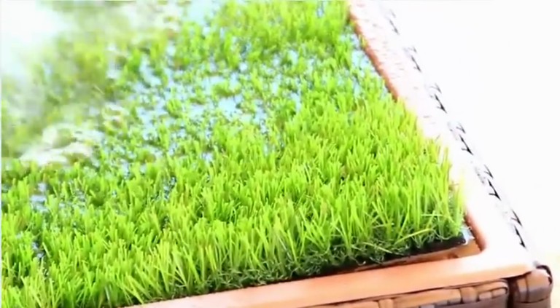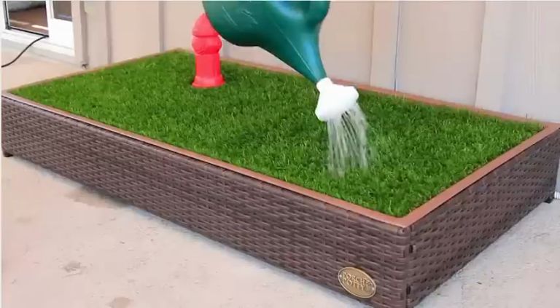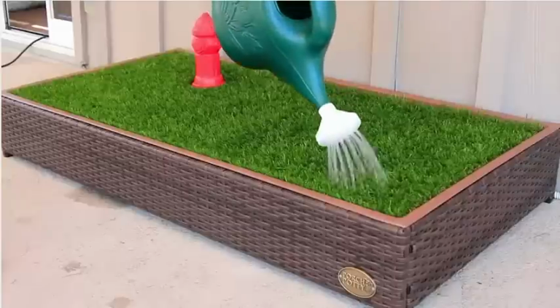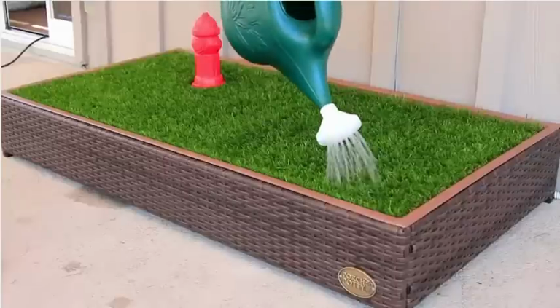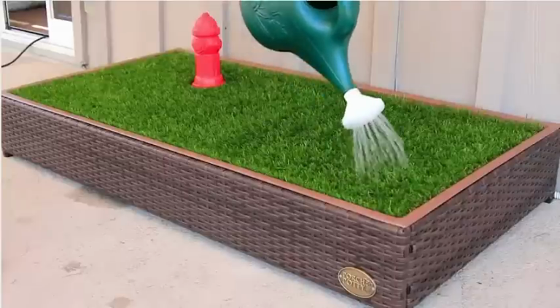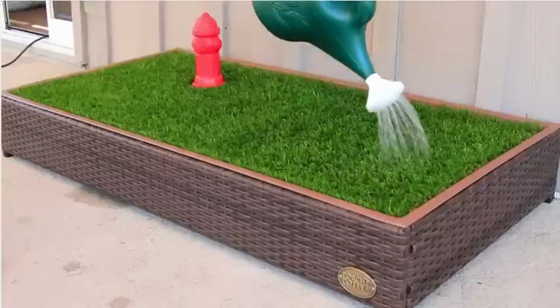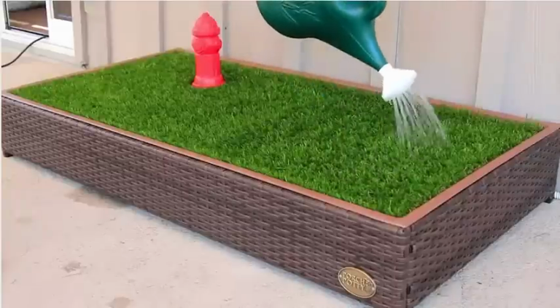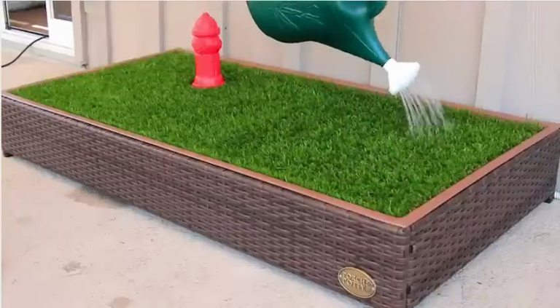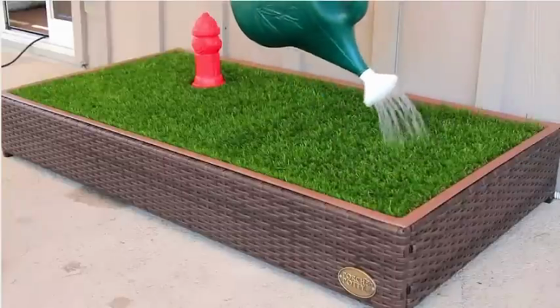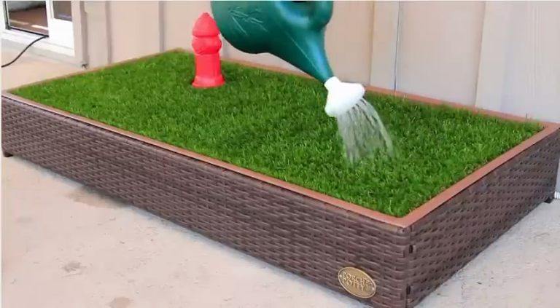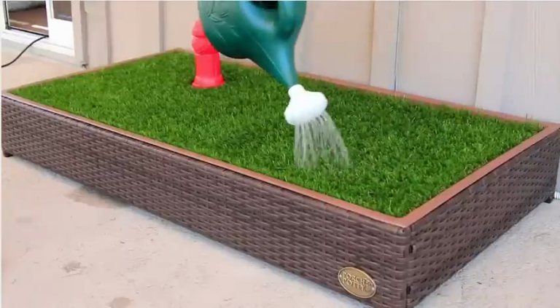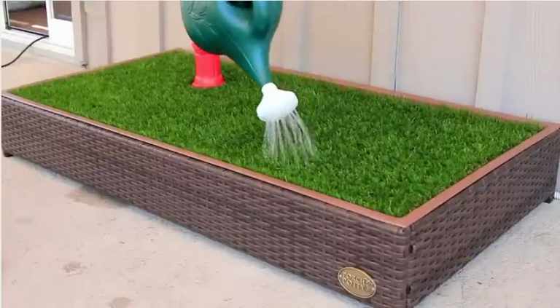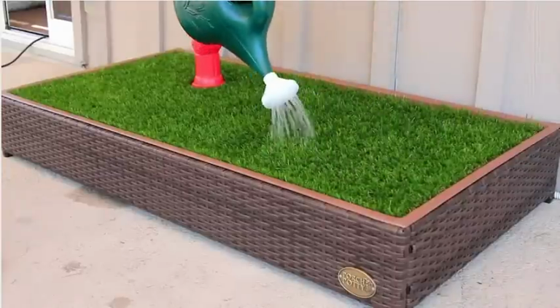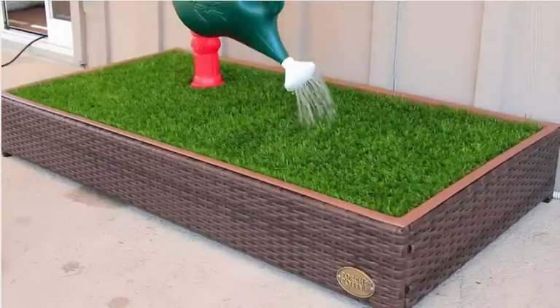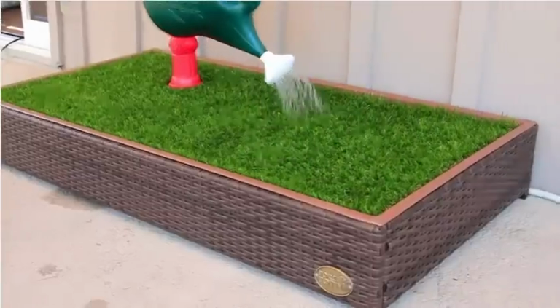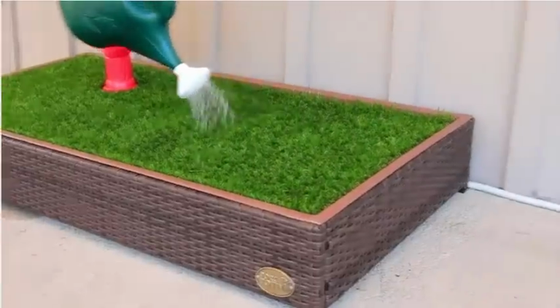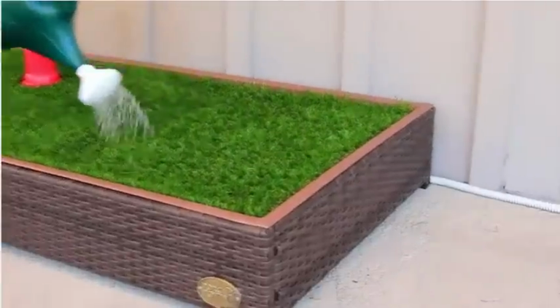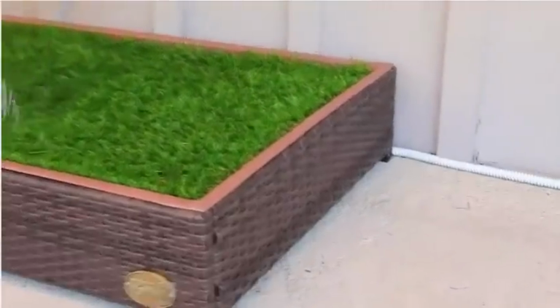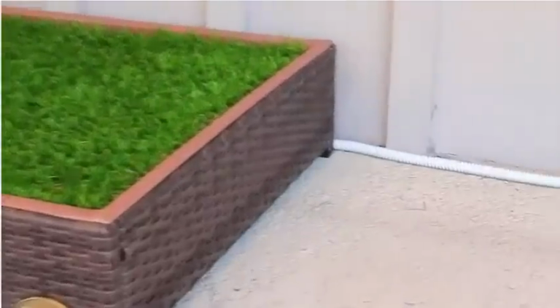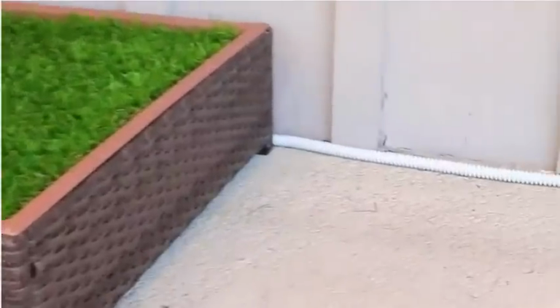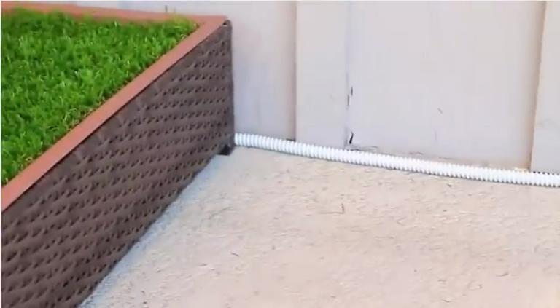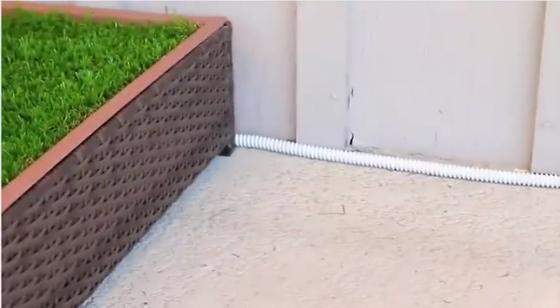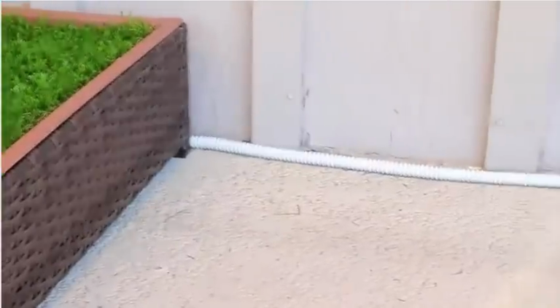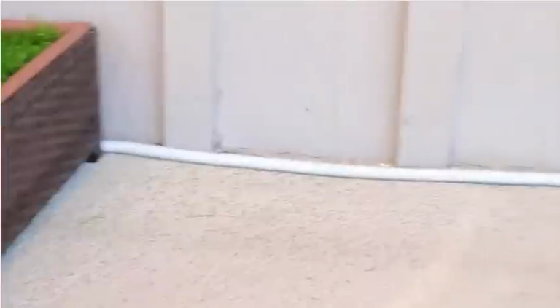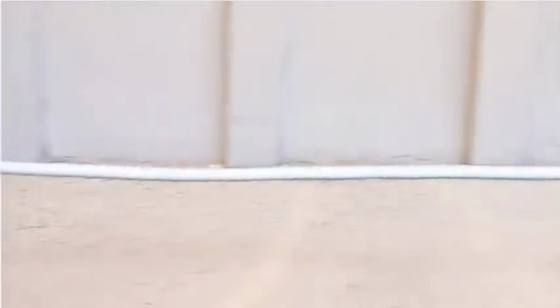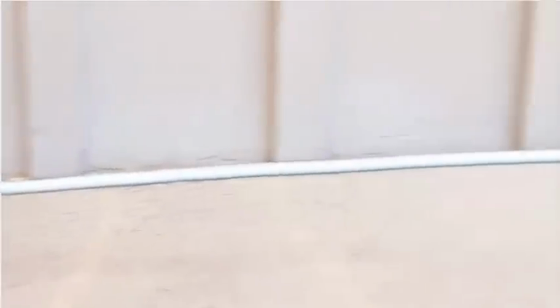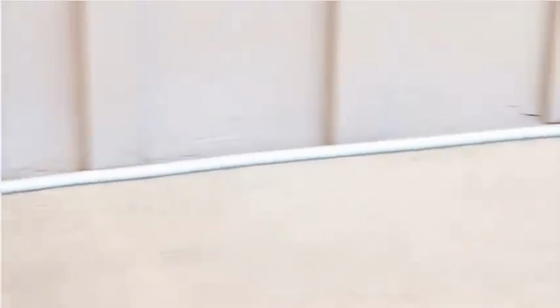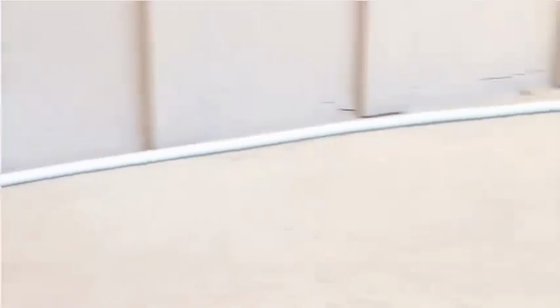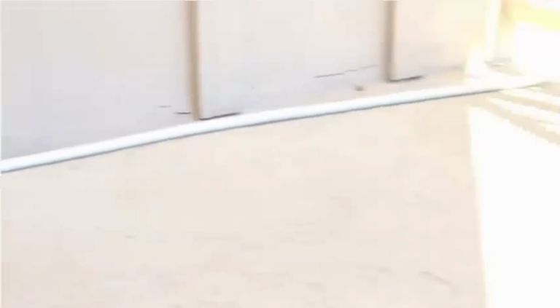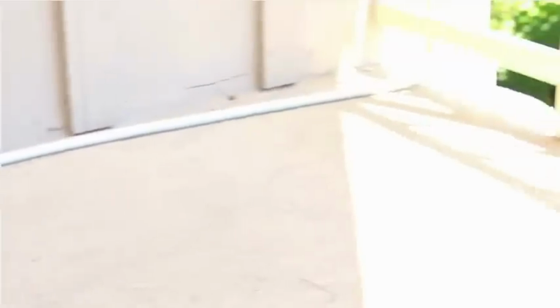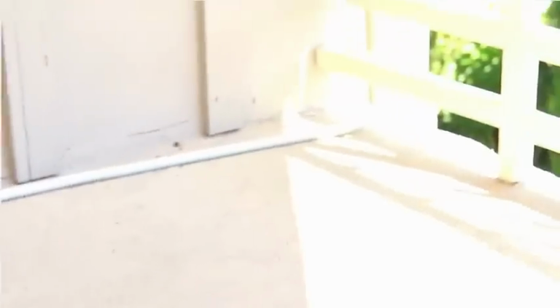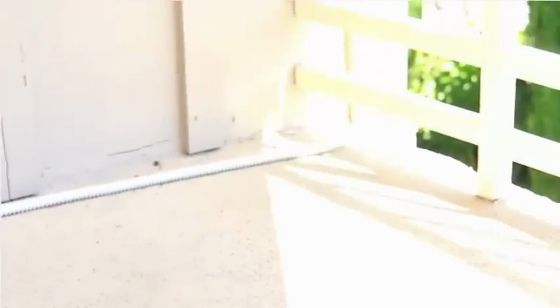If you don't have a garden hose nearby, no problem. Just run the water over the top and manually rinse the grass. The drain hose will drain away any water and urine for you.